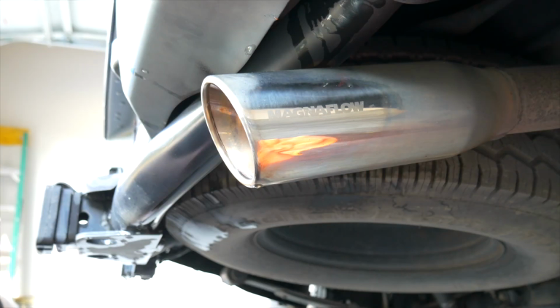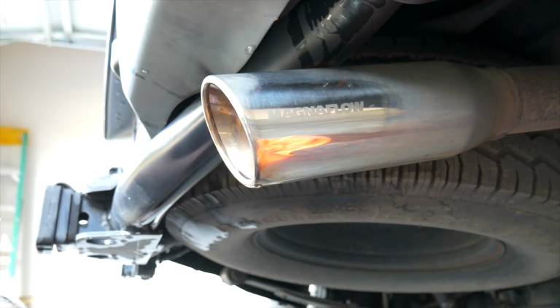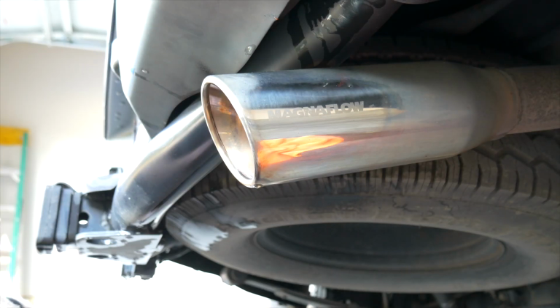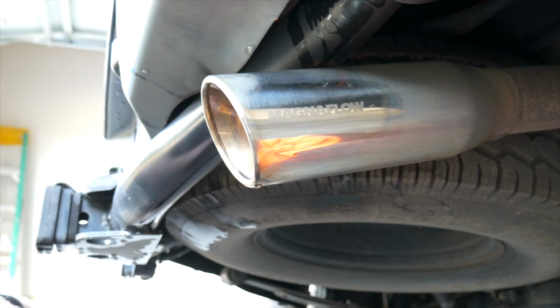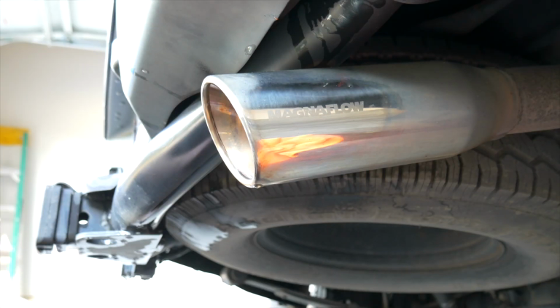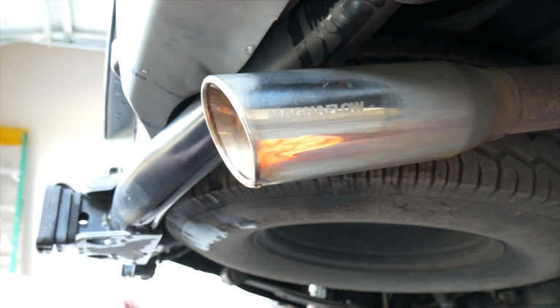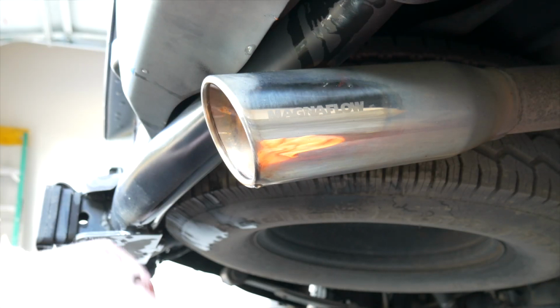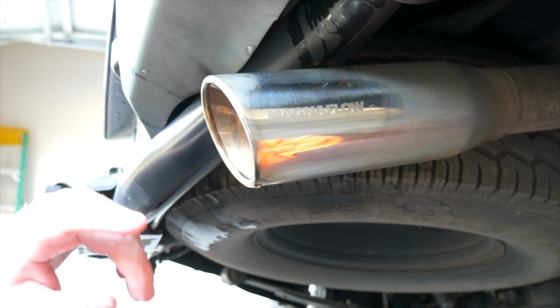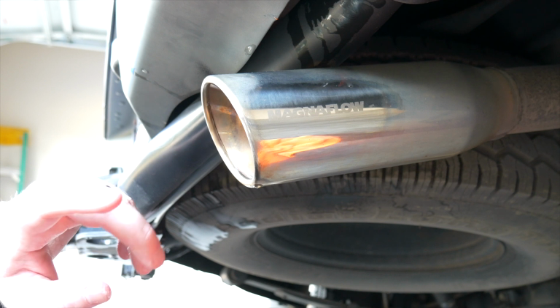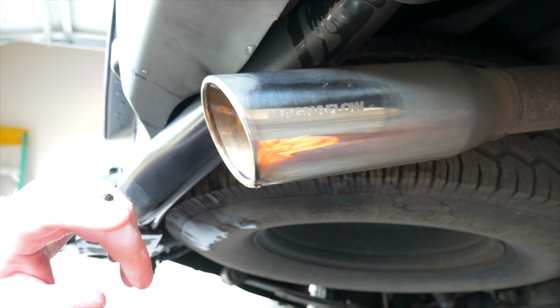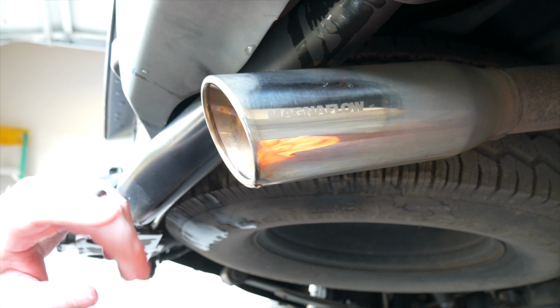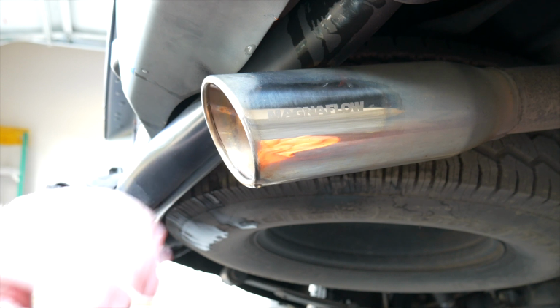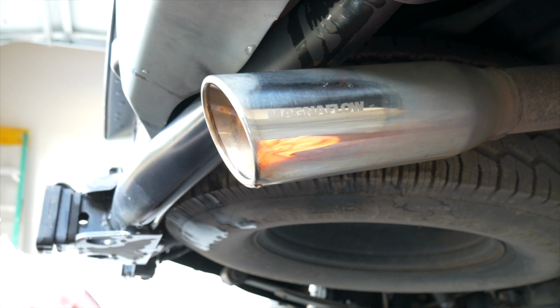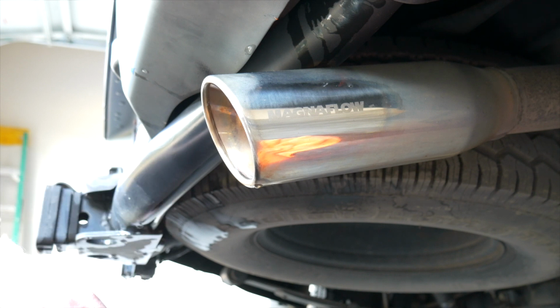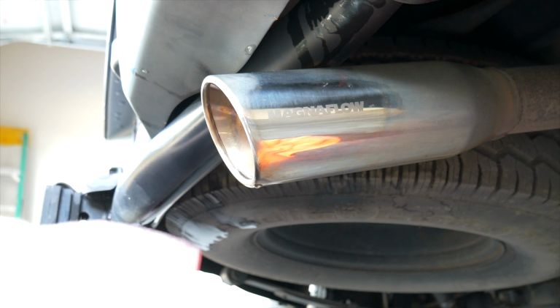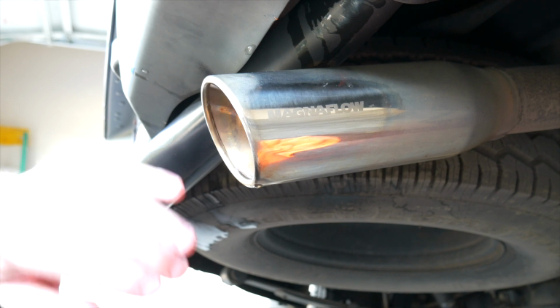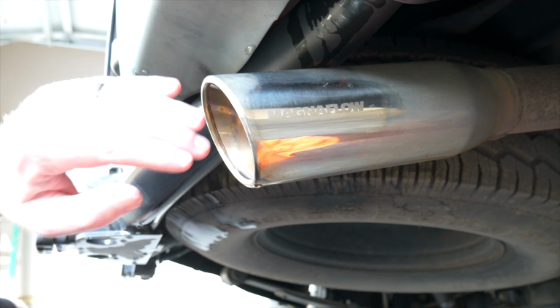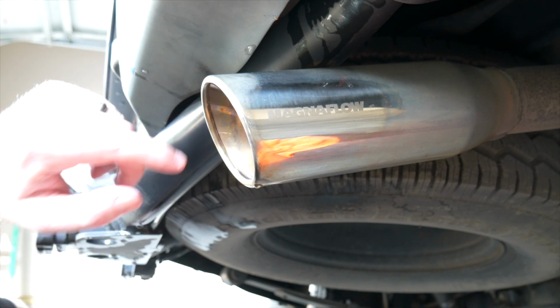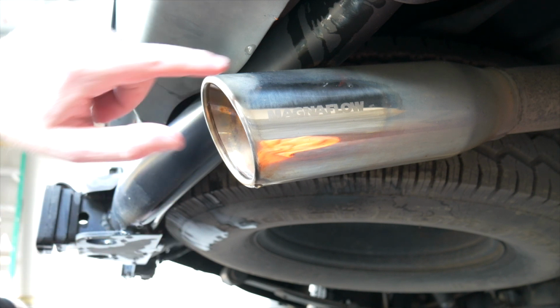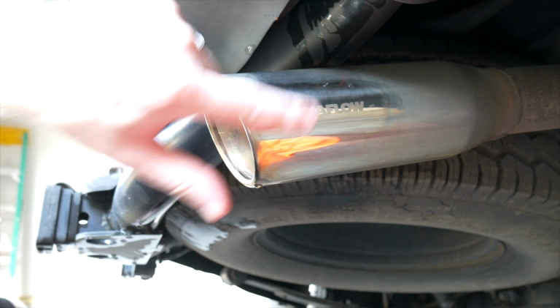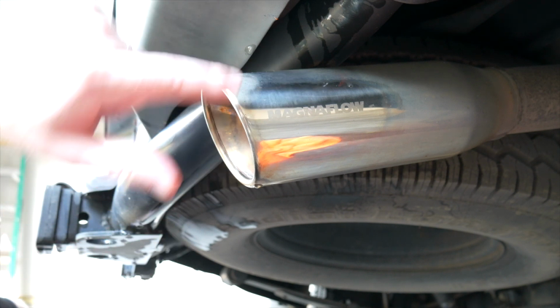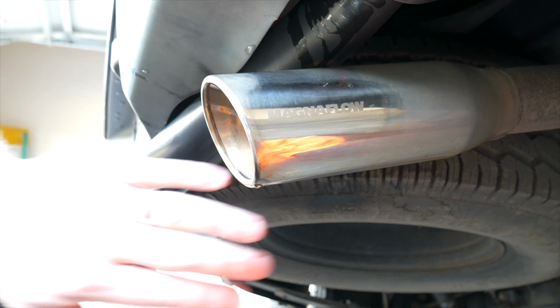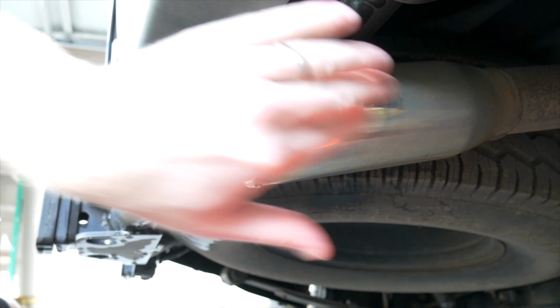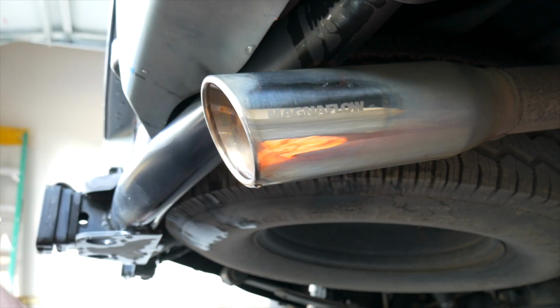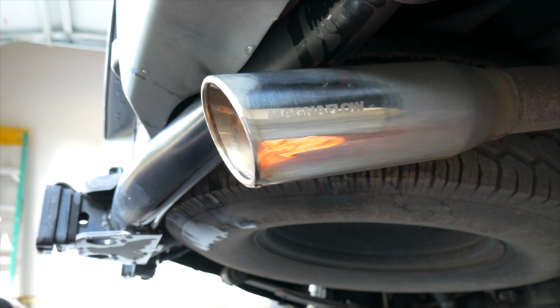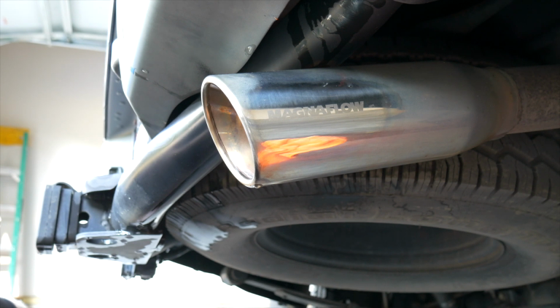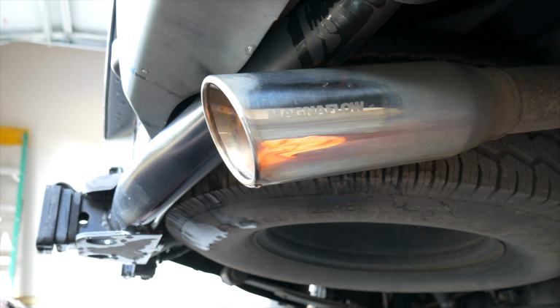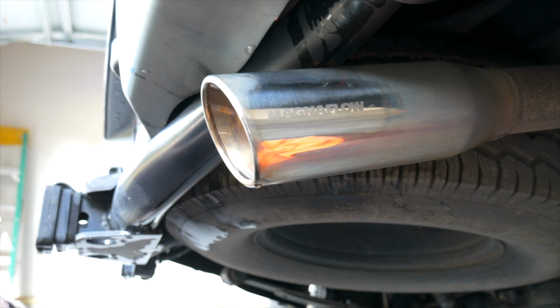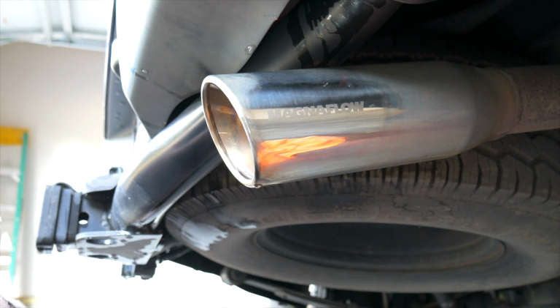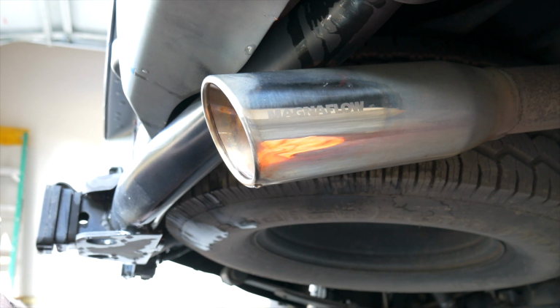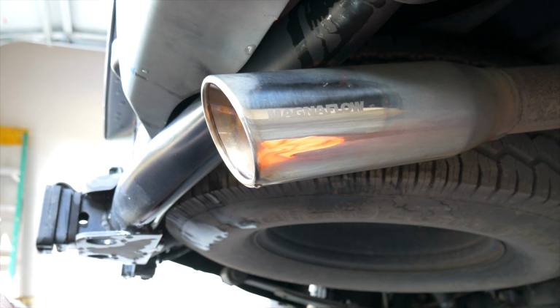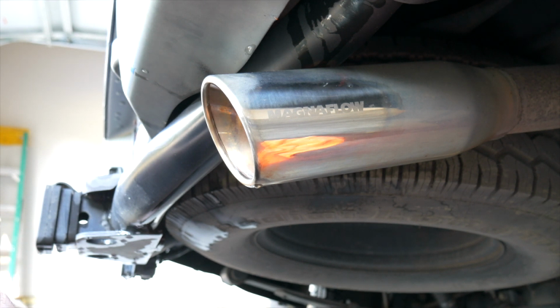Alright, it's already looking pretty good. As you can see, I'm probably going to hit it a couple more times just to make sure we have an even consistency here, and then go ahead and do the rest of the exhaust tip.